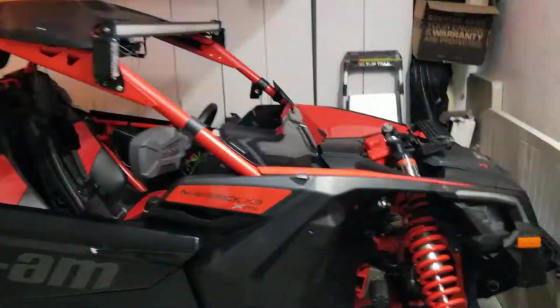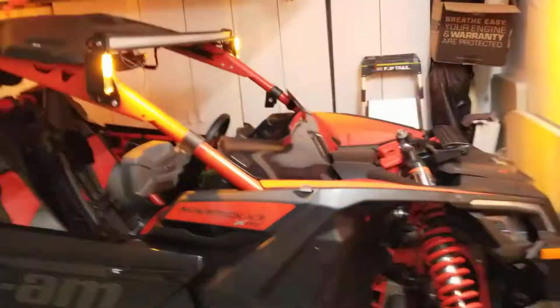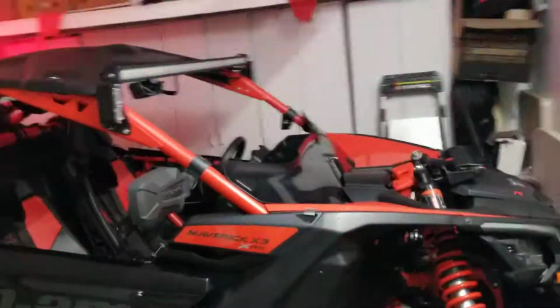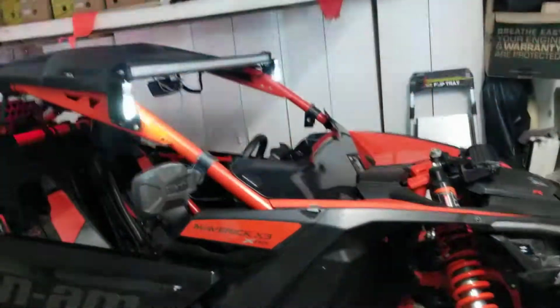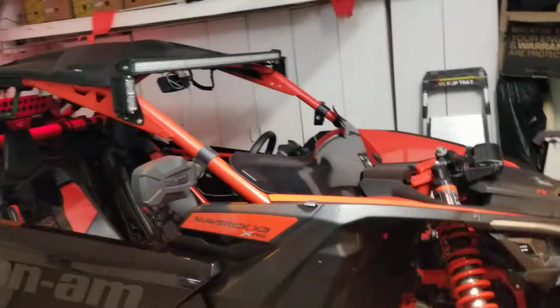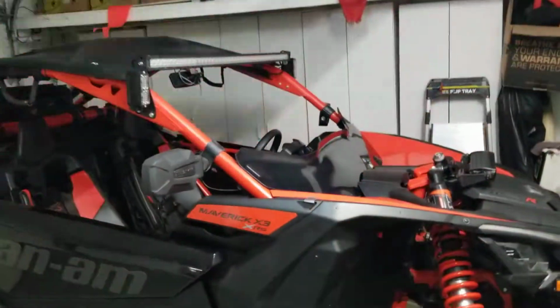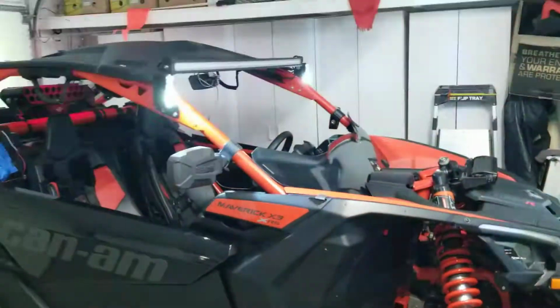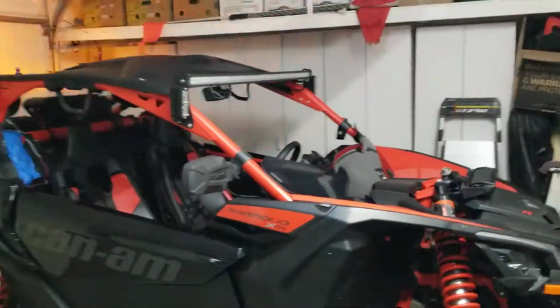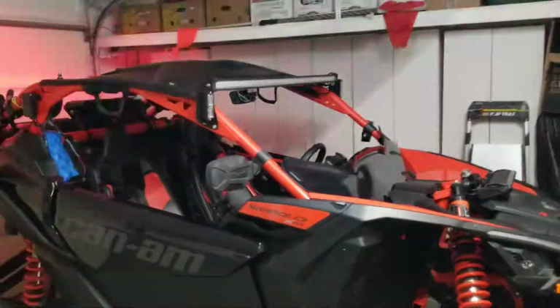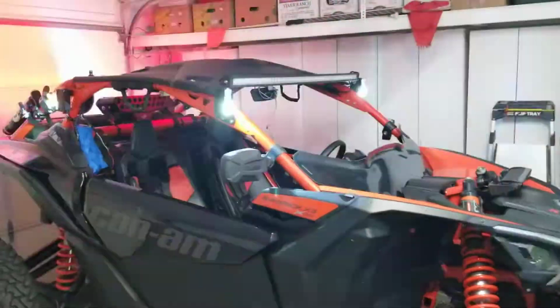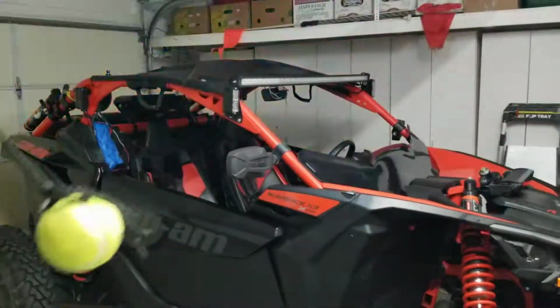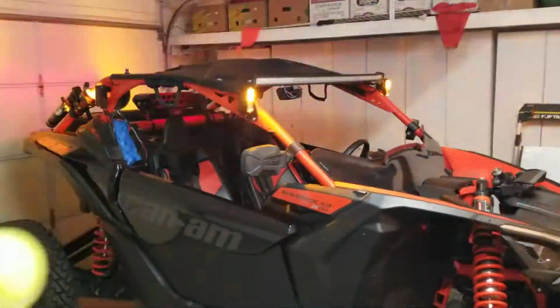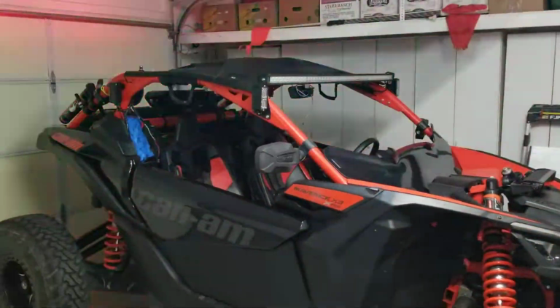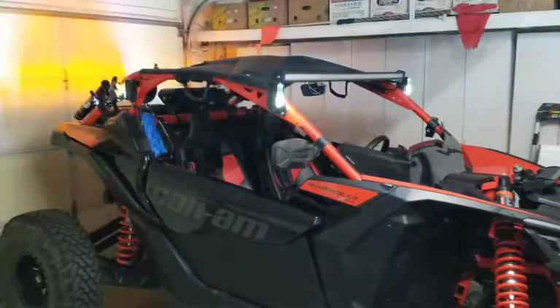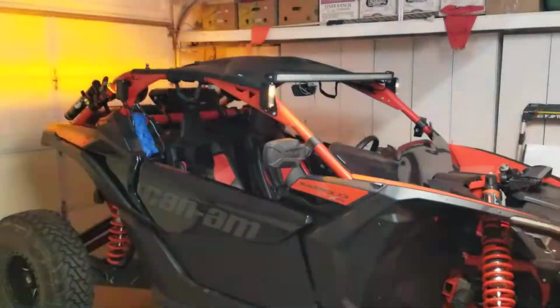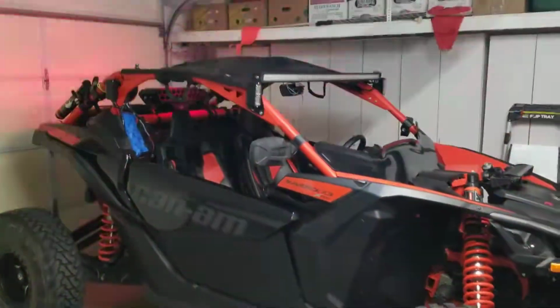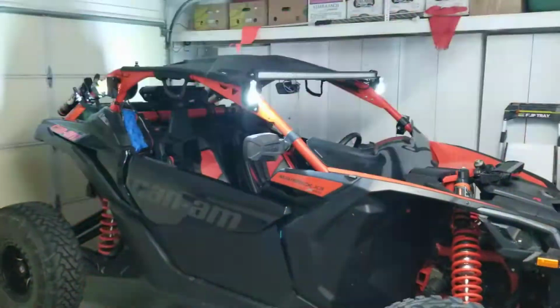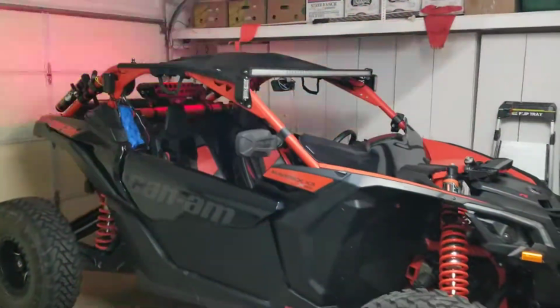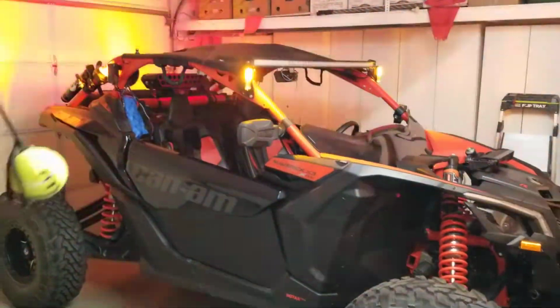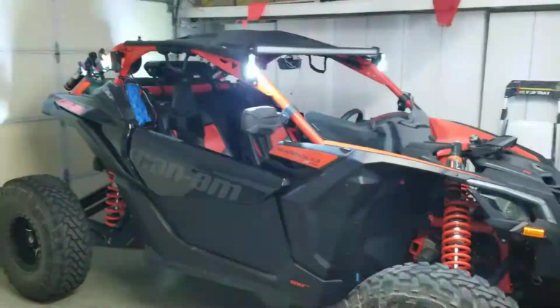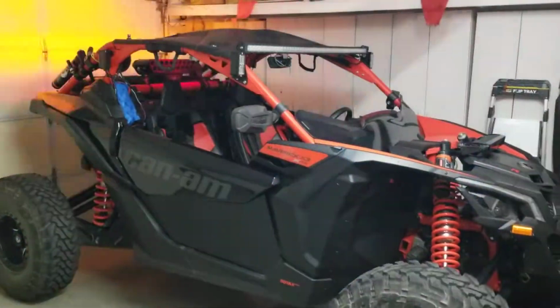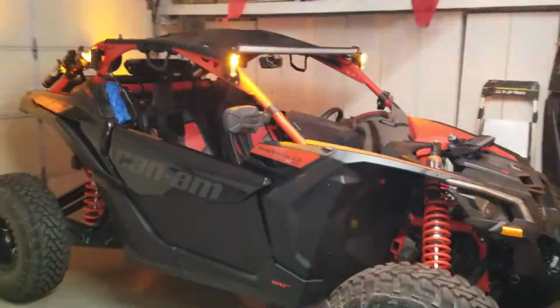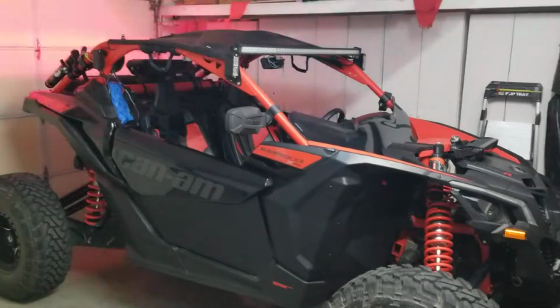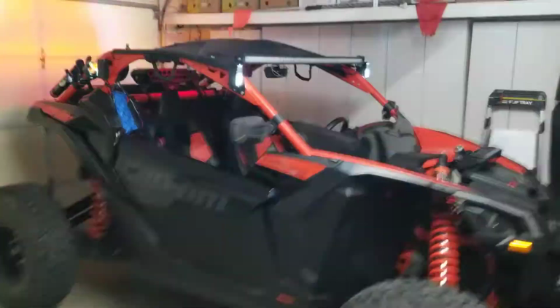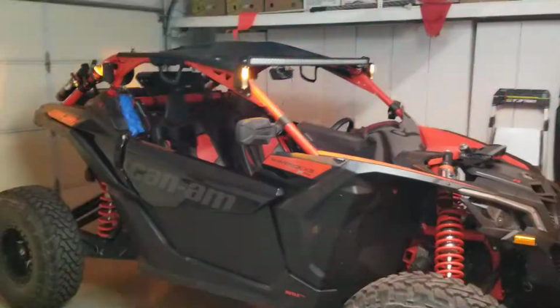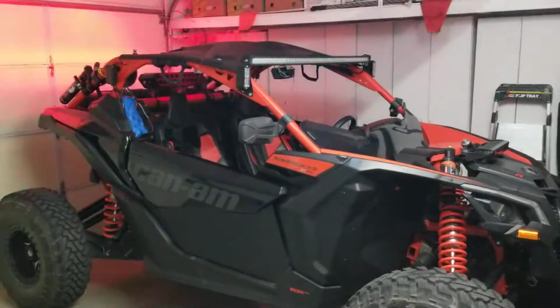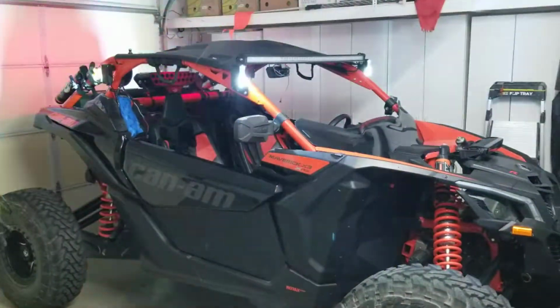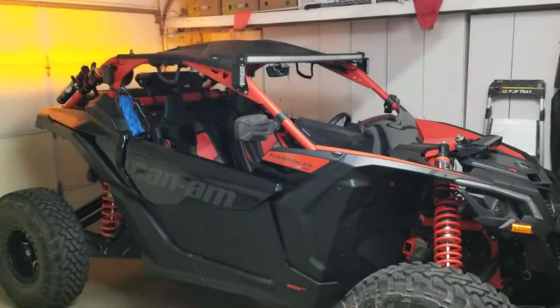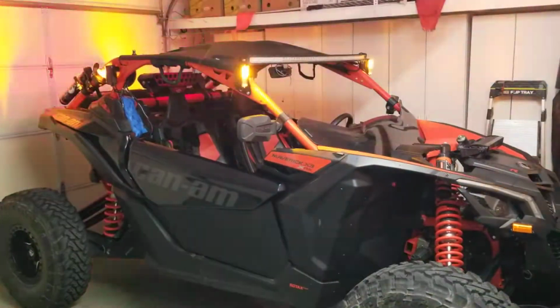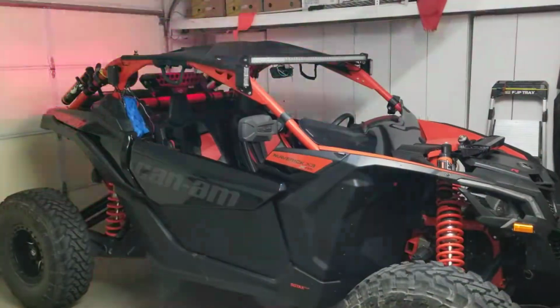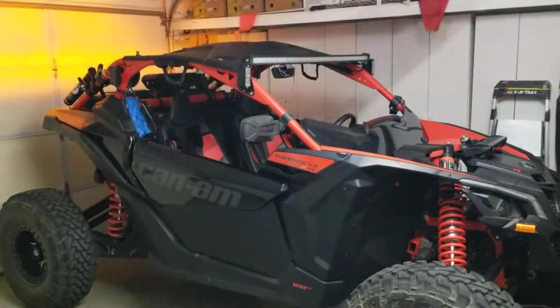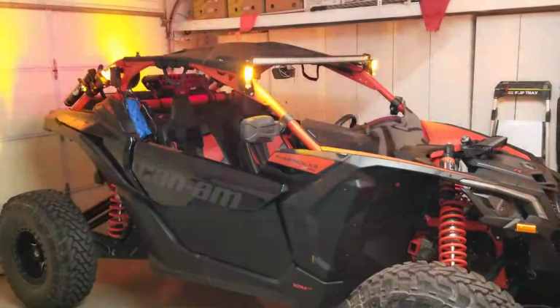I'll tell you what, this bad boy shines in the dark. Anyway, that's it for now — we'll see how this video turns out.